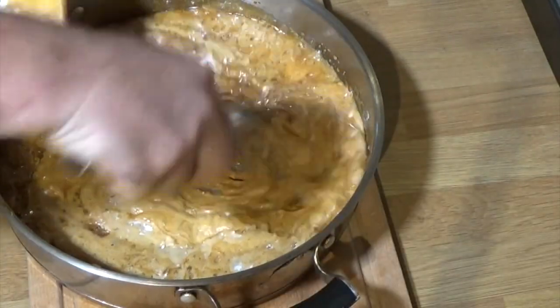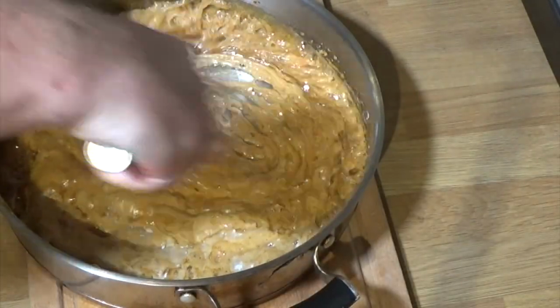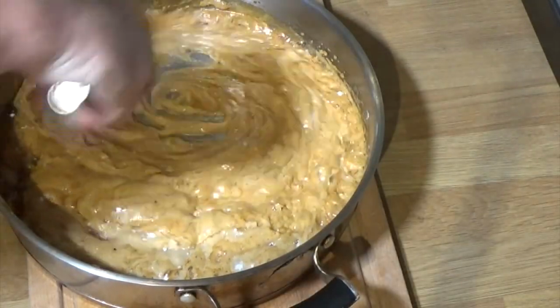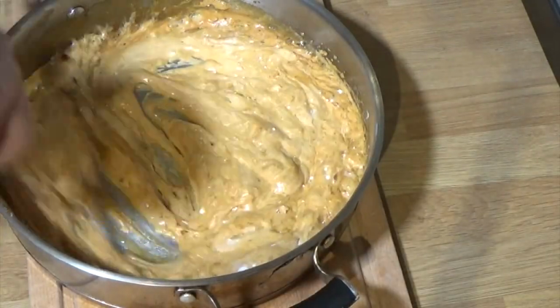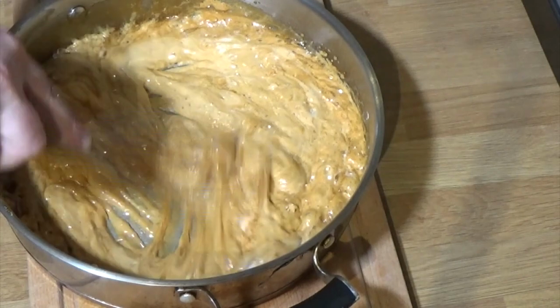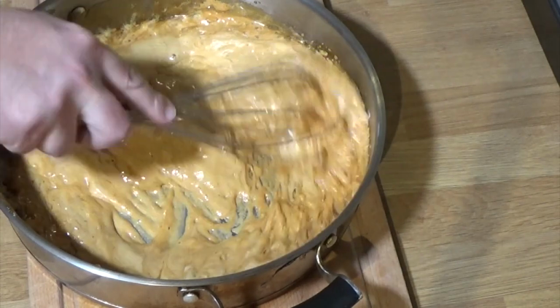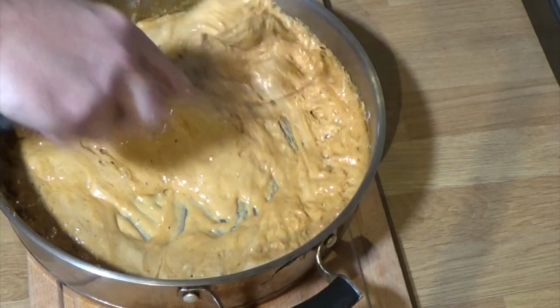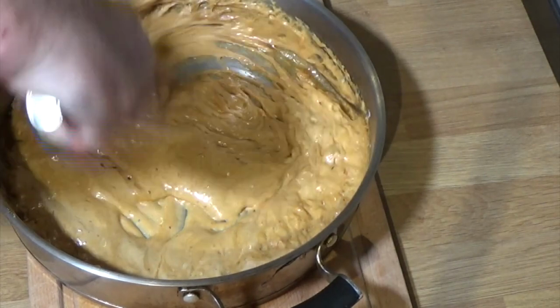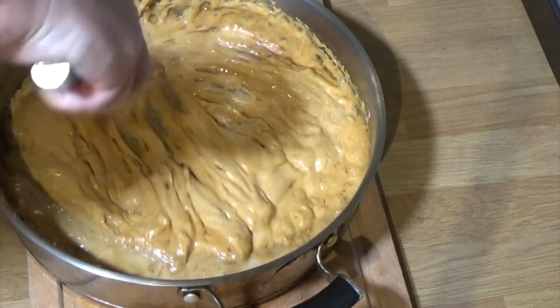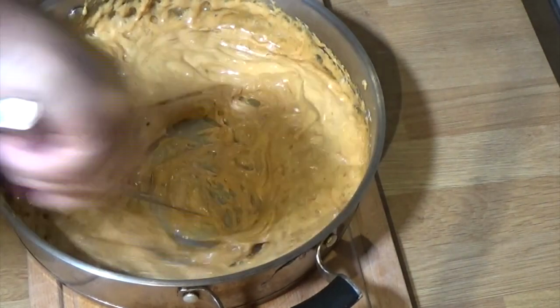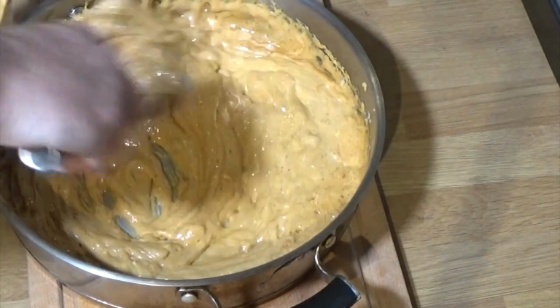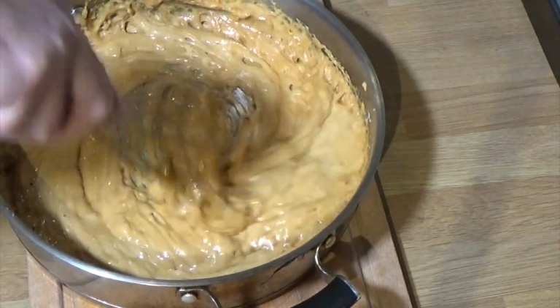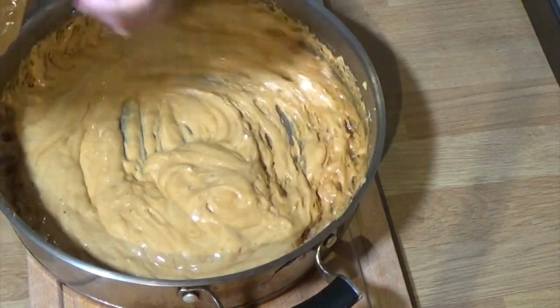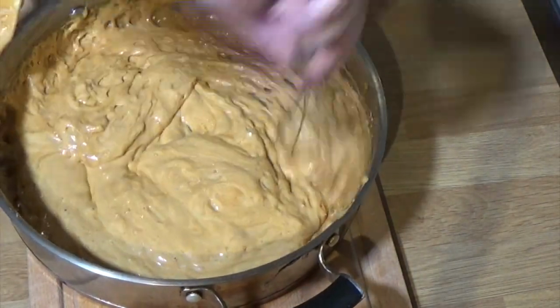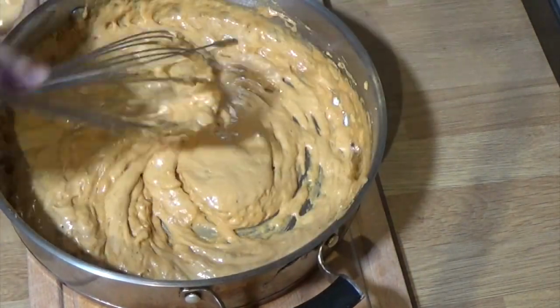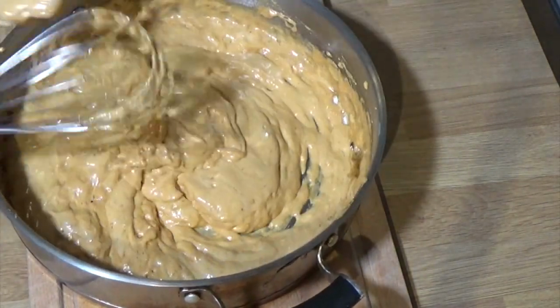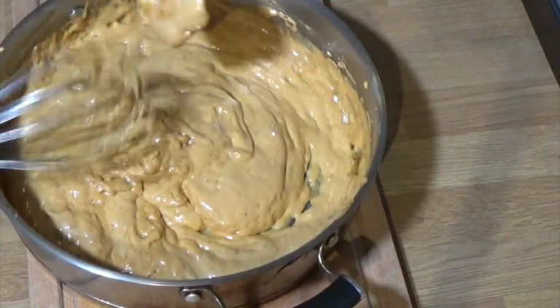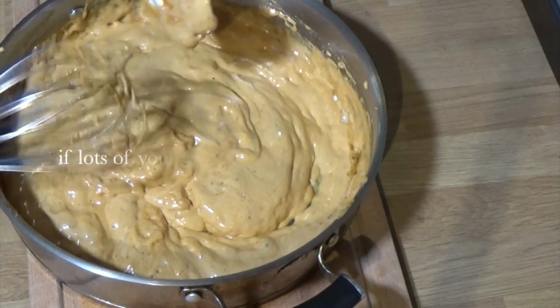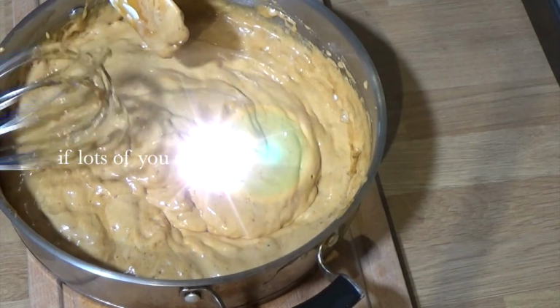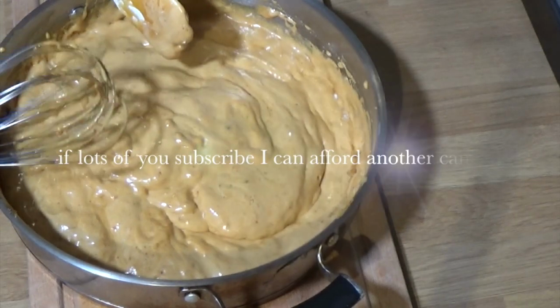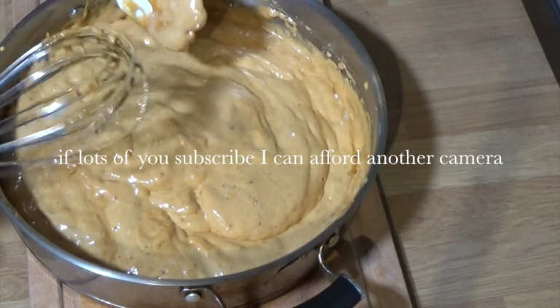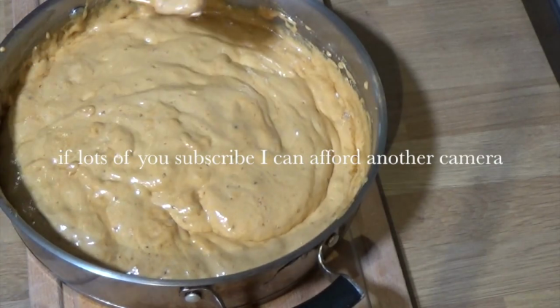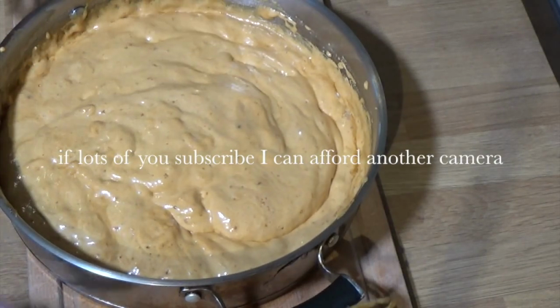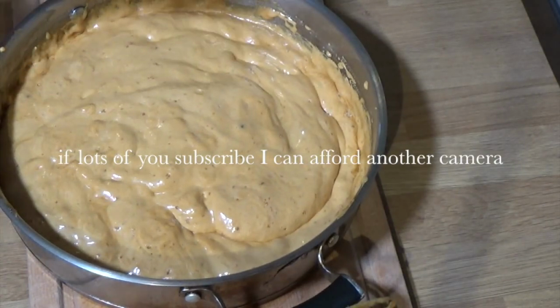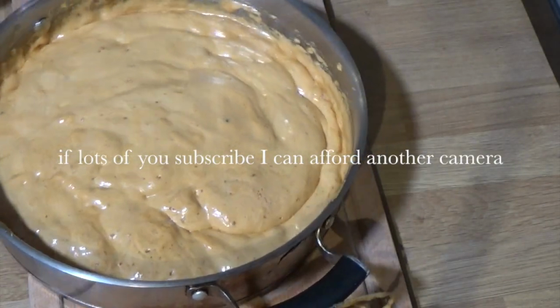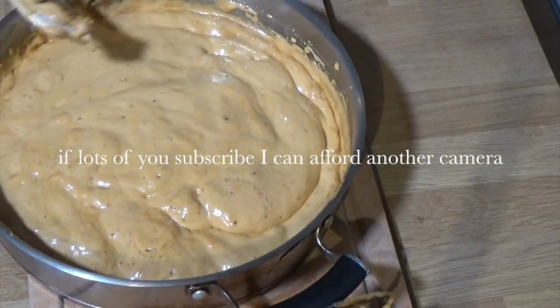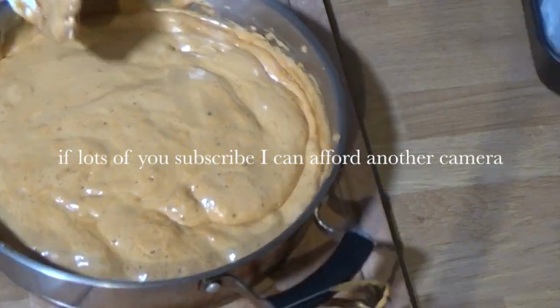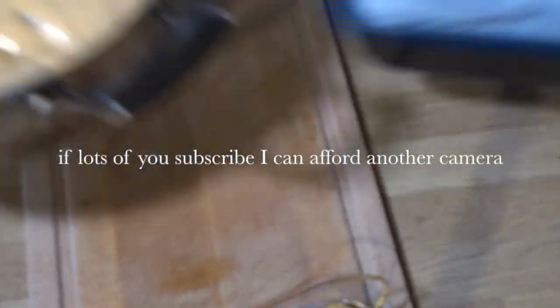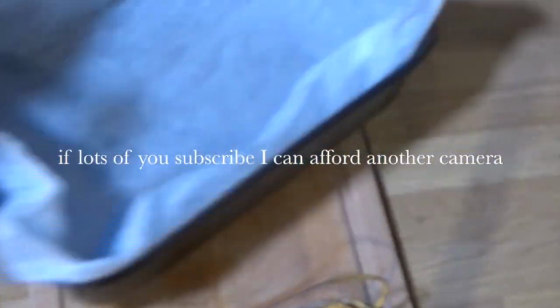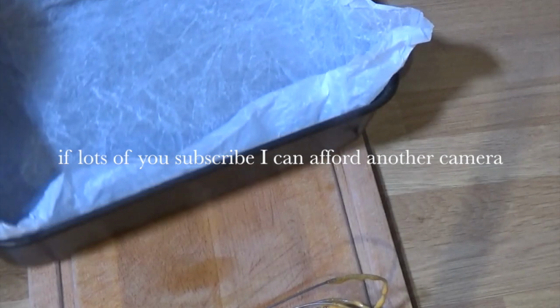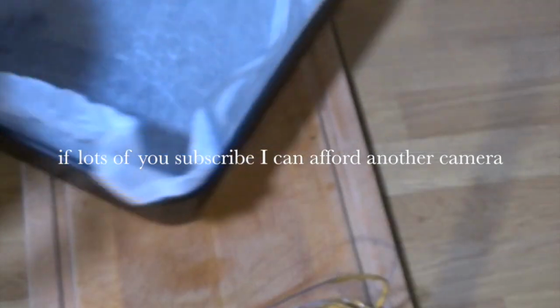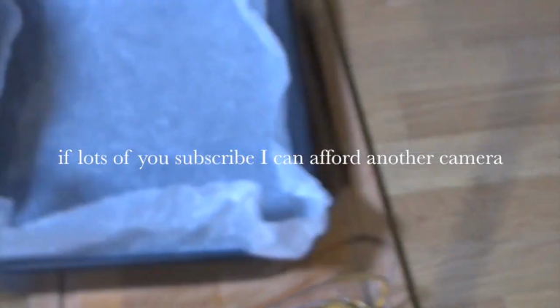Get it mixed in as quickly as you can and please, be really, really careful - this will leave you a horrible burn if you get it on you.